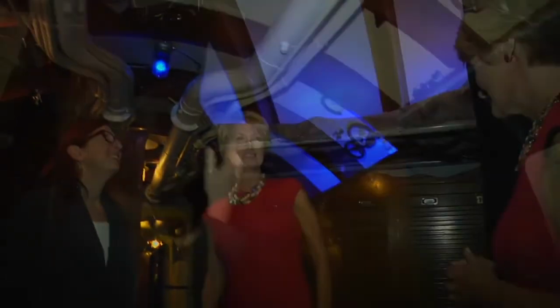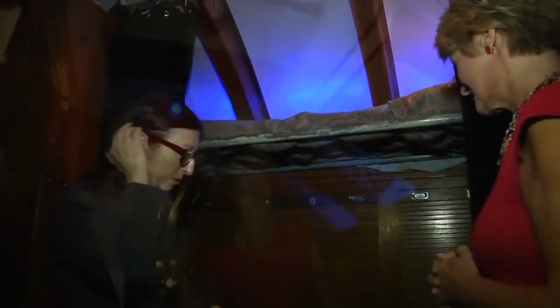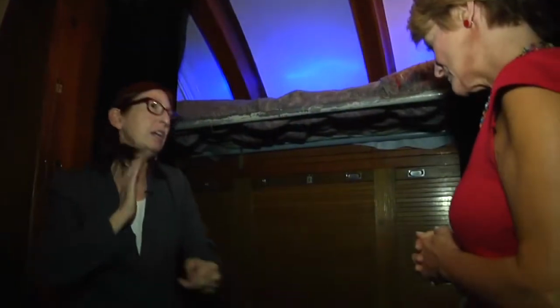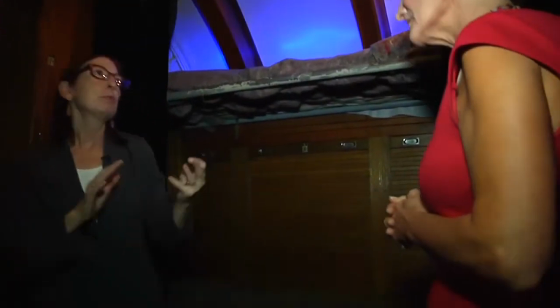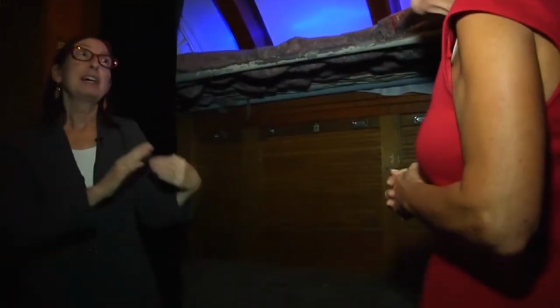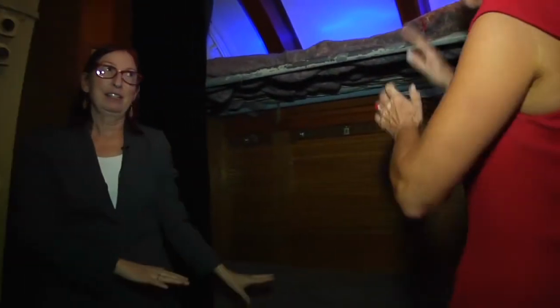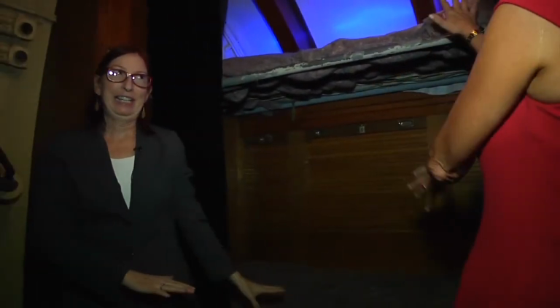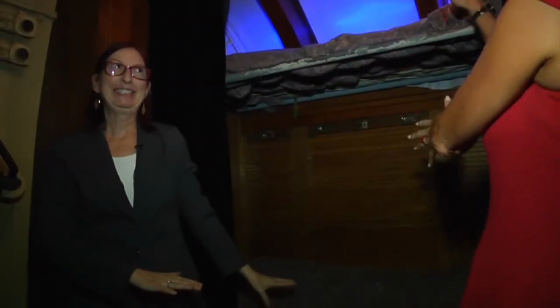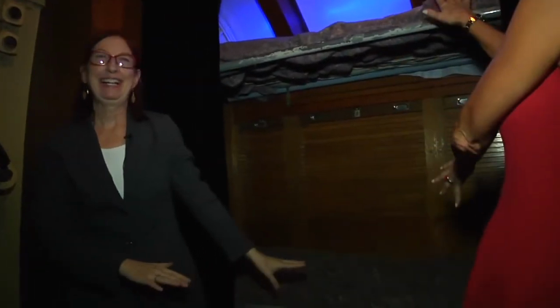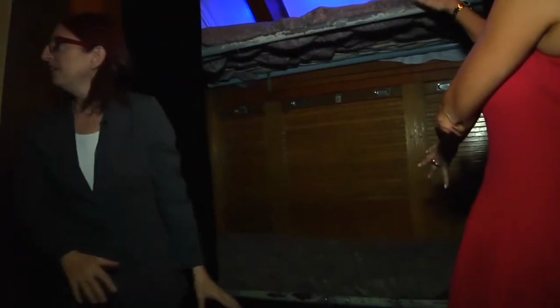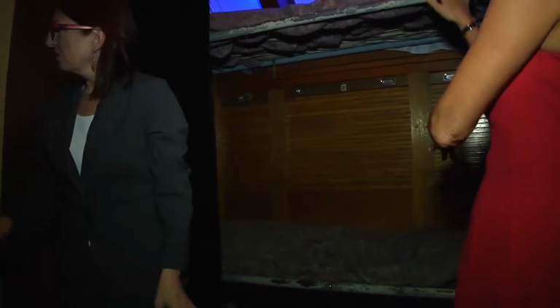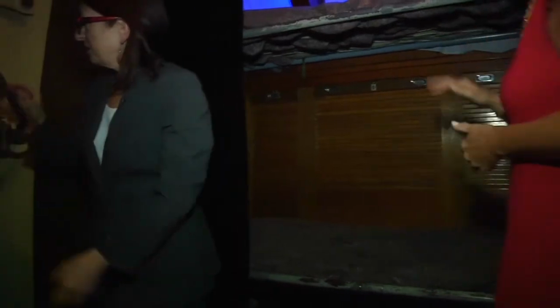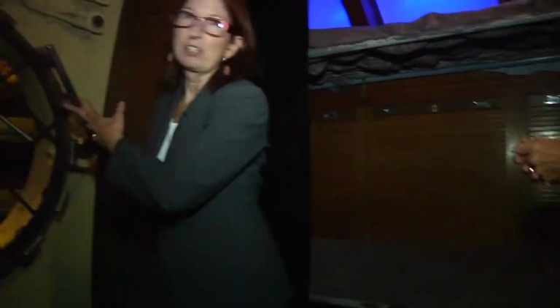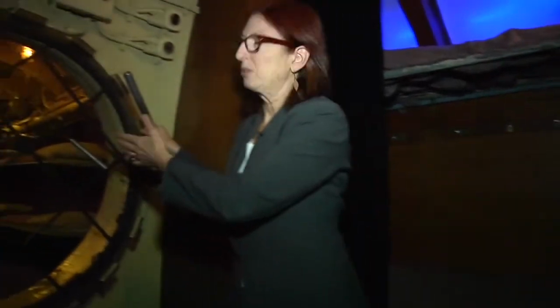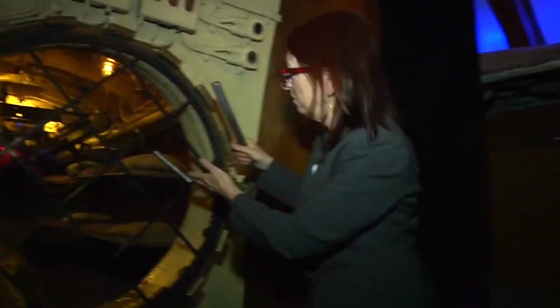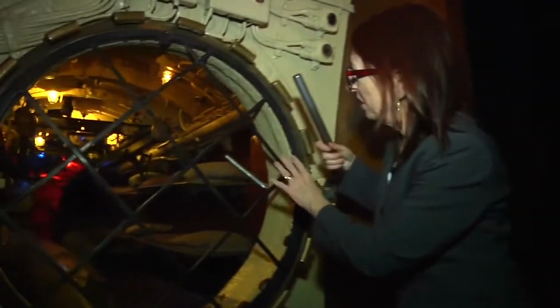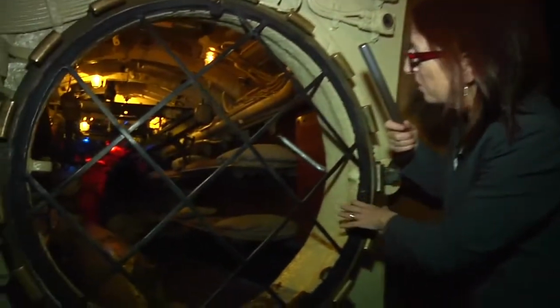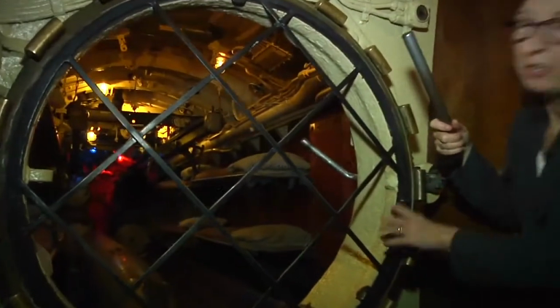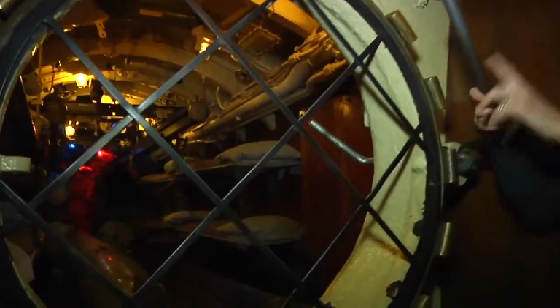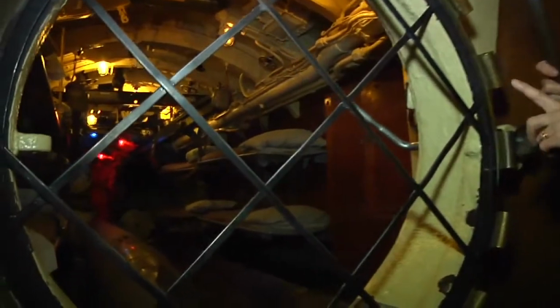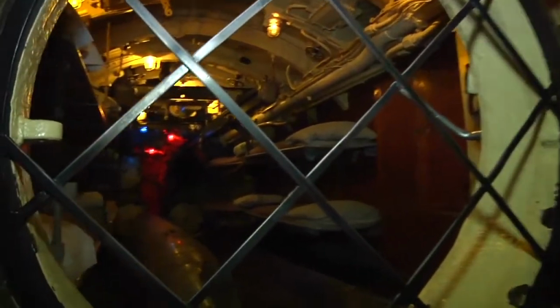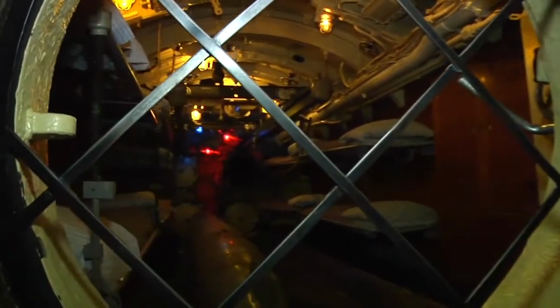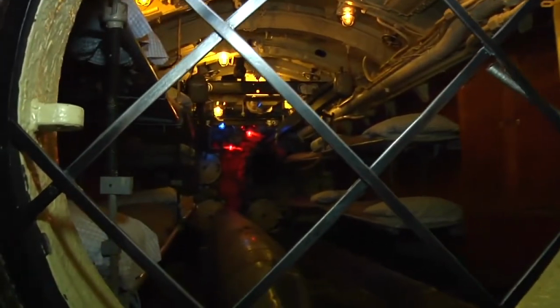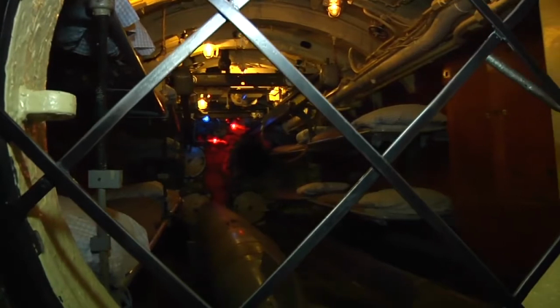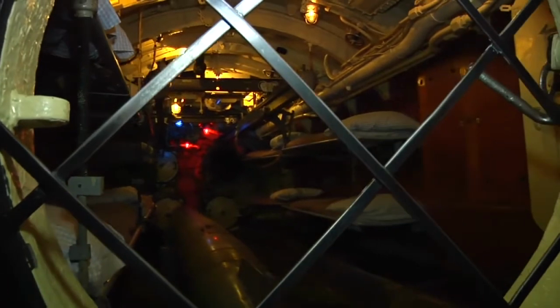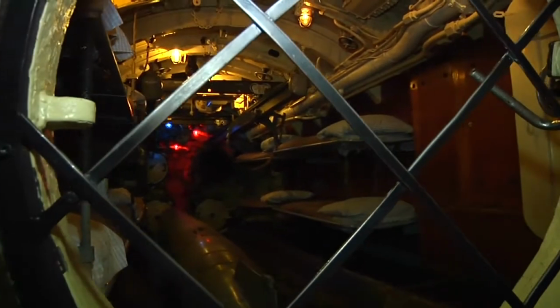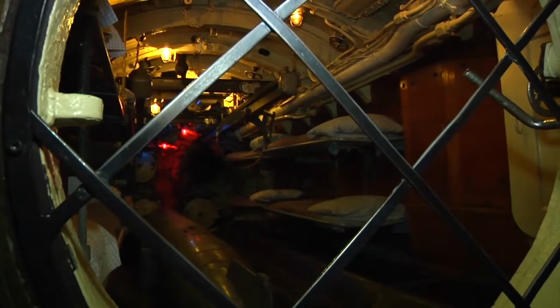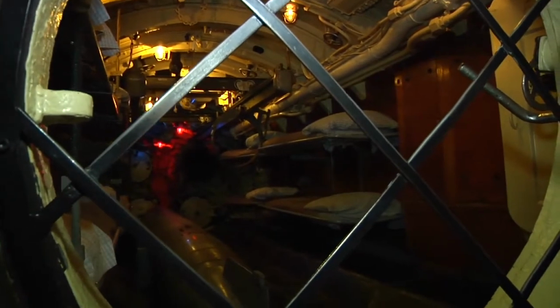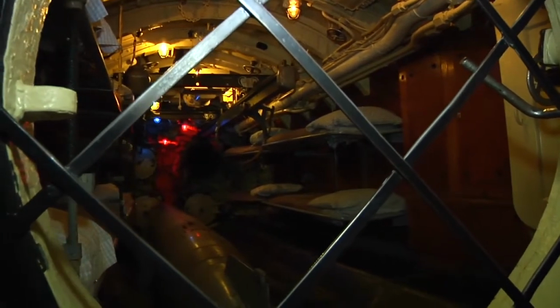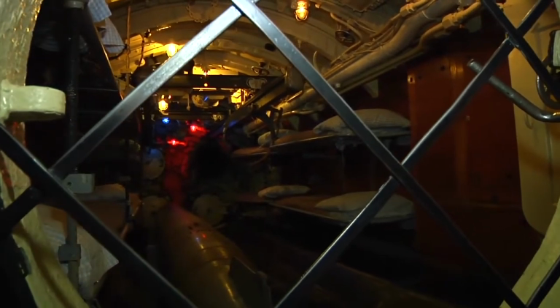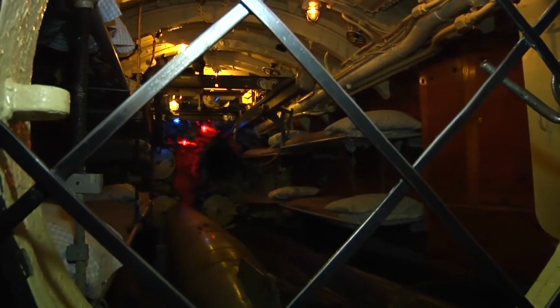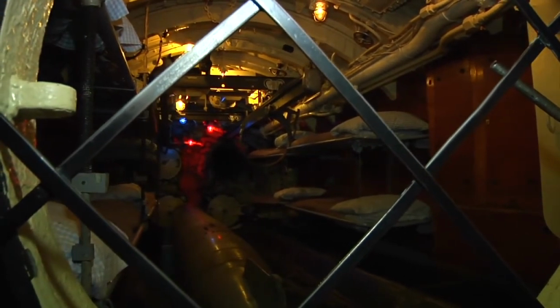But if you were less lucky — you lucked out if you got these — you slept in actually the torpedo room. There are two torpedo rooms on the boat. We're going to go in the one at the end, and they're similar, though not exactly identical.